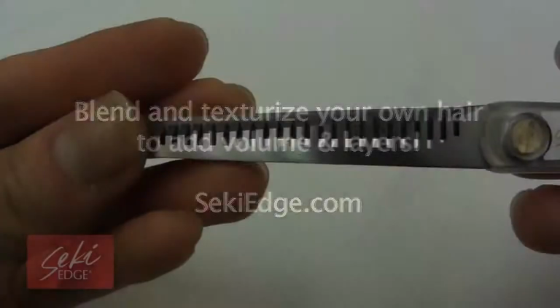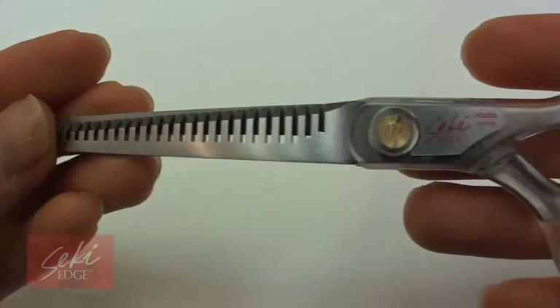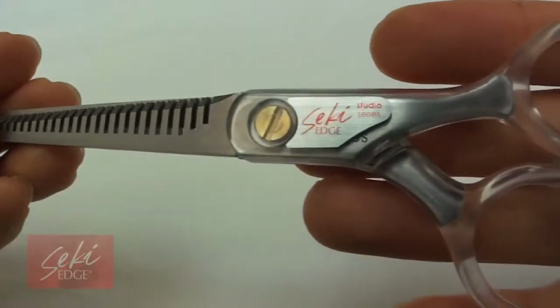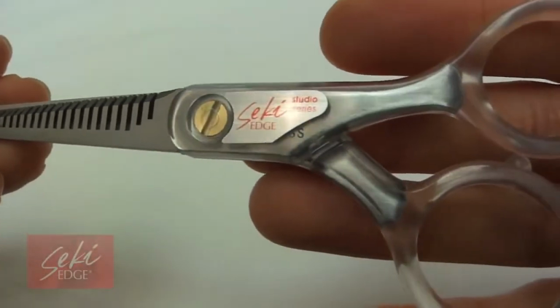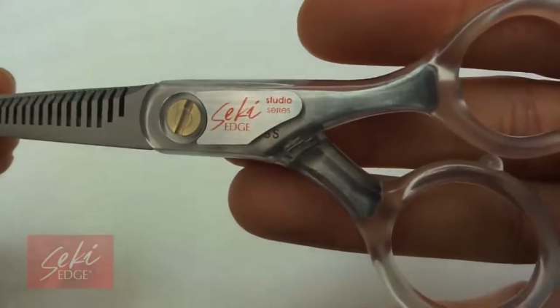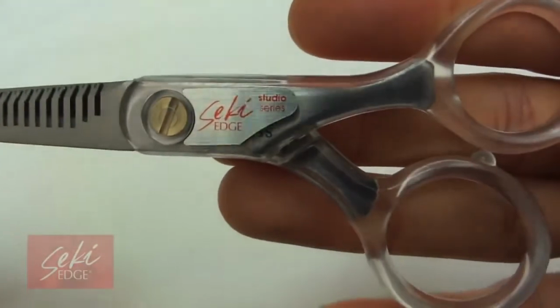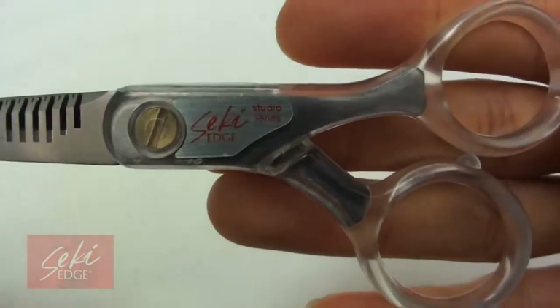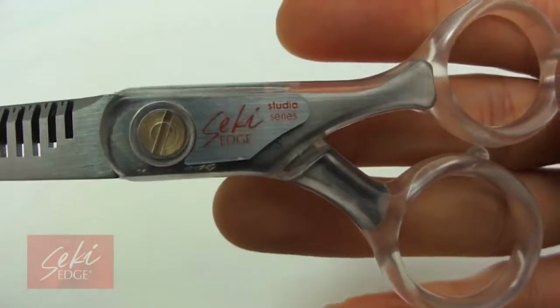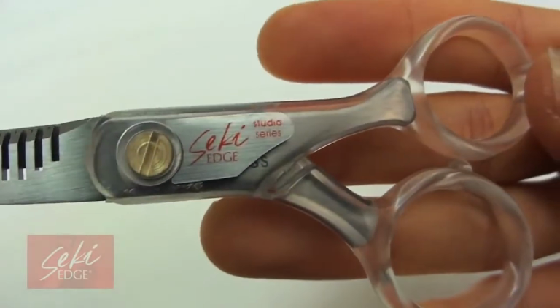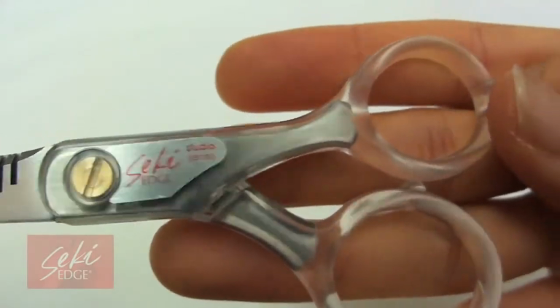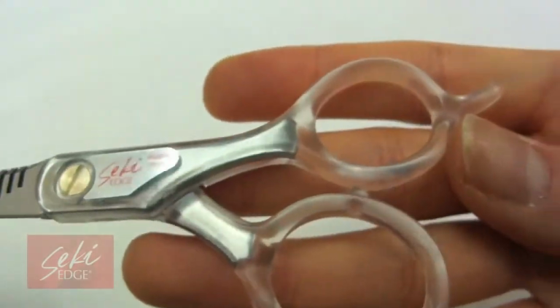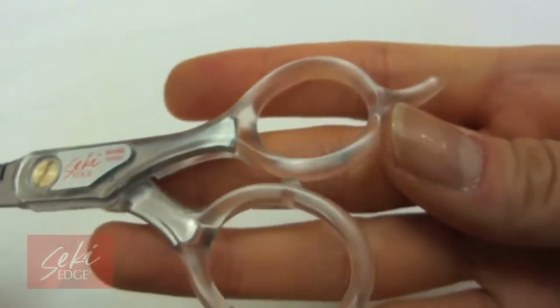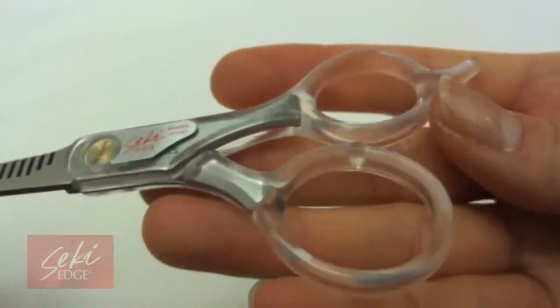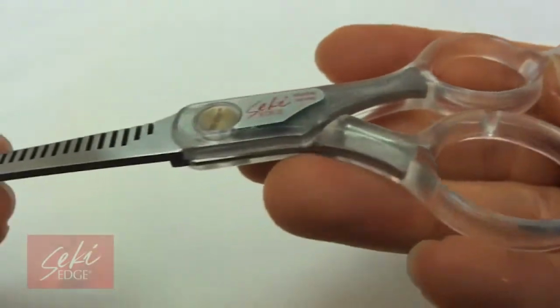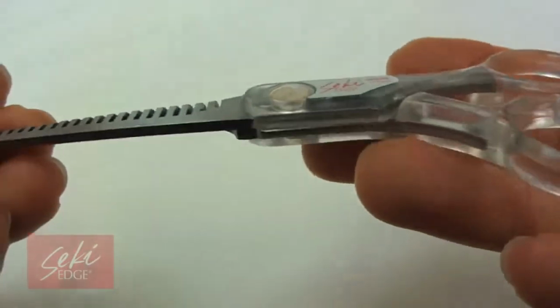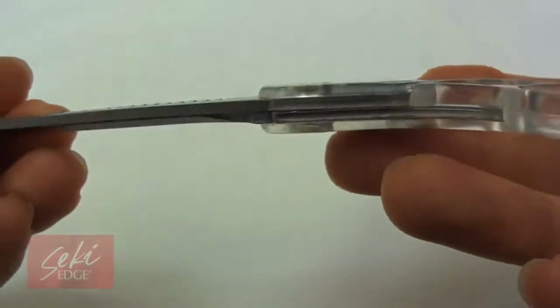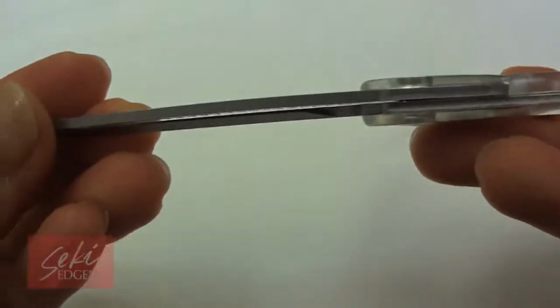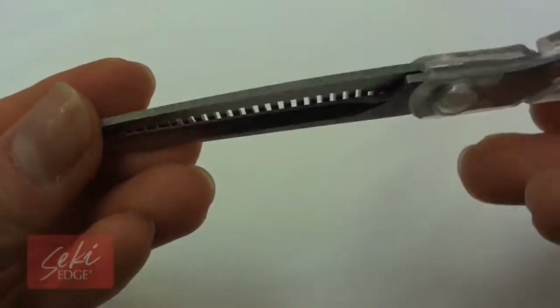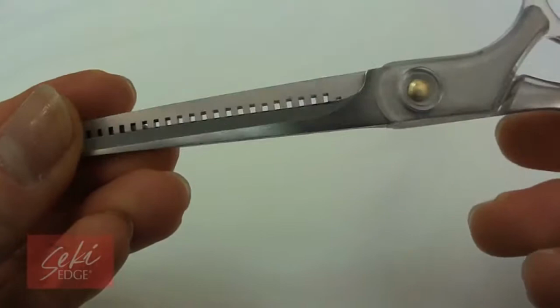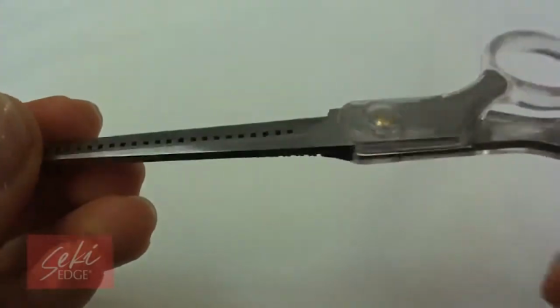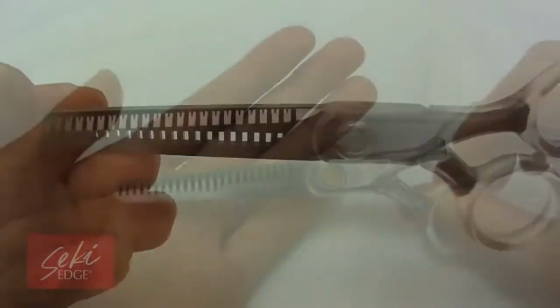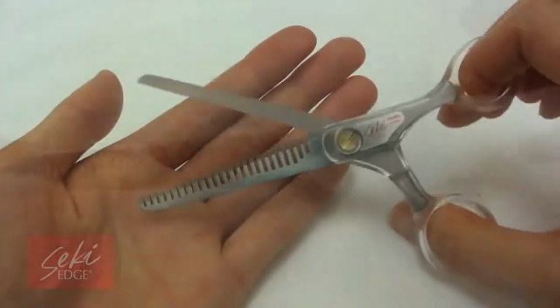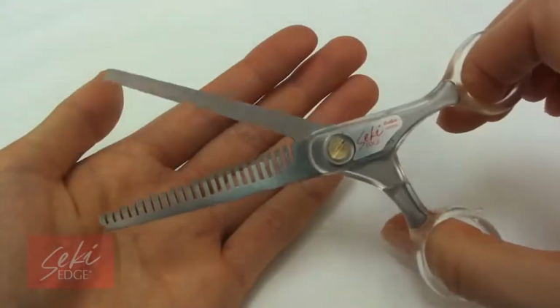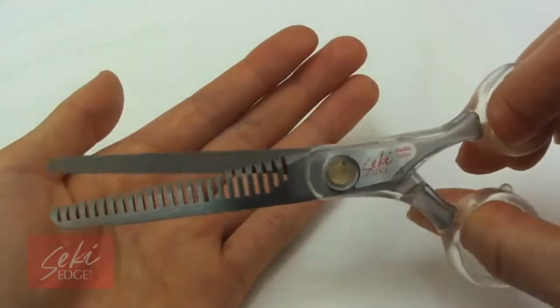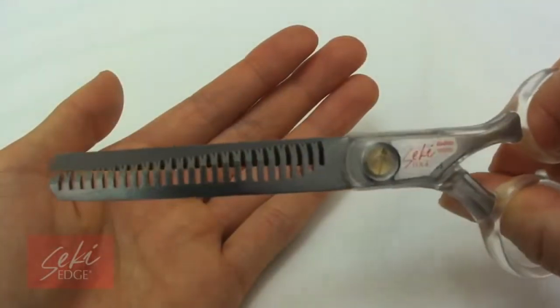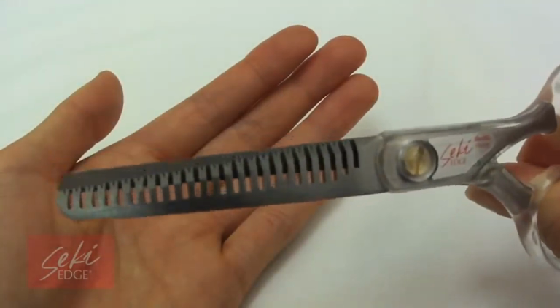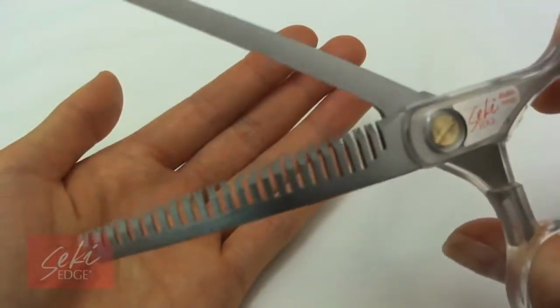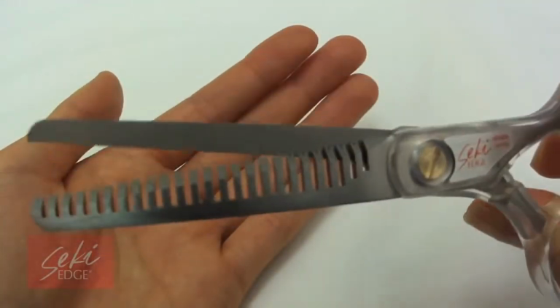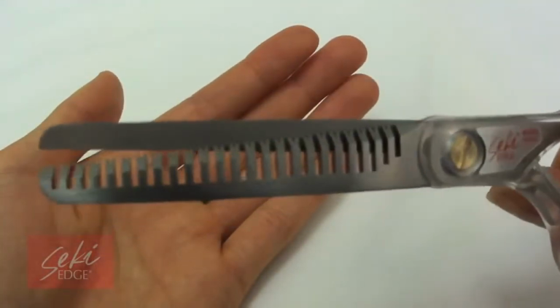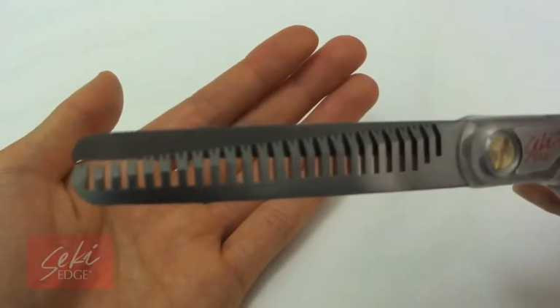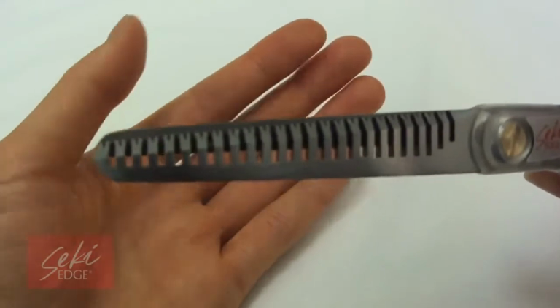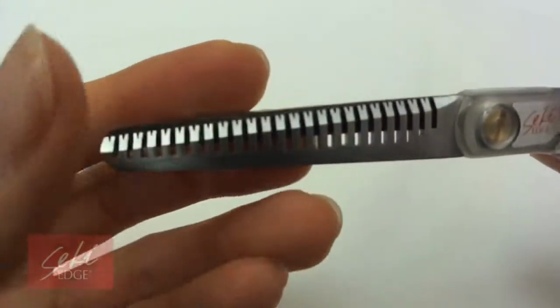The blending scissors were made specifically for blending hair, as its notched blades encourage blending, texturizing, and adding layers and volume to hair. The blades are made of stainless steel for long-lasting sharpness, so you can blend hair easily as you cut.